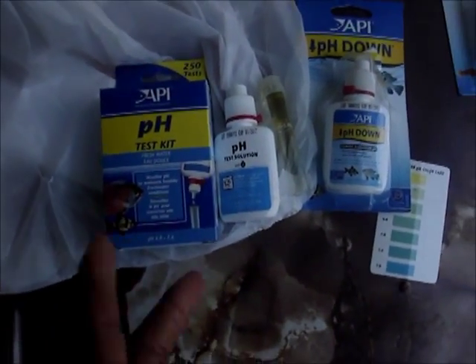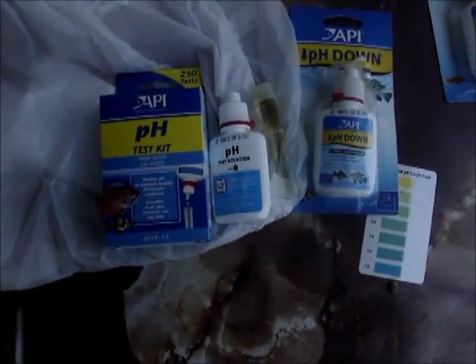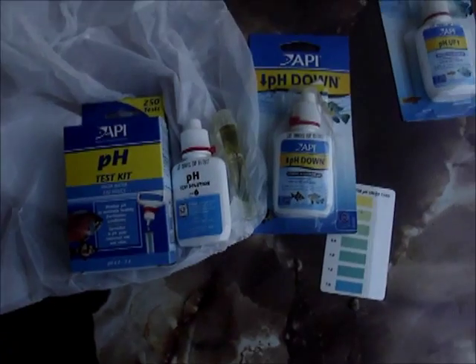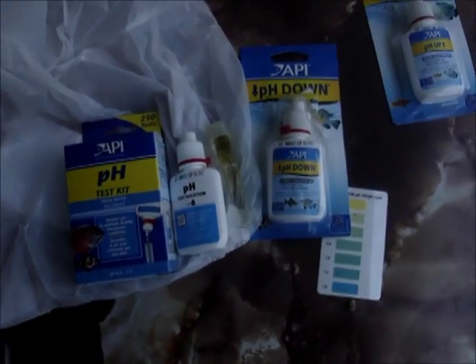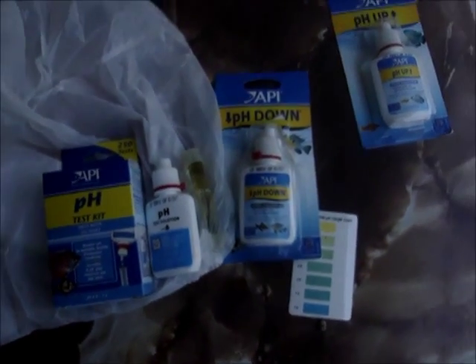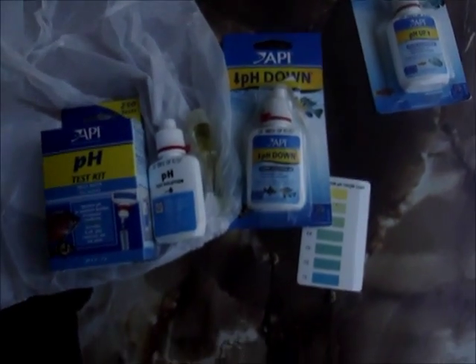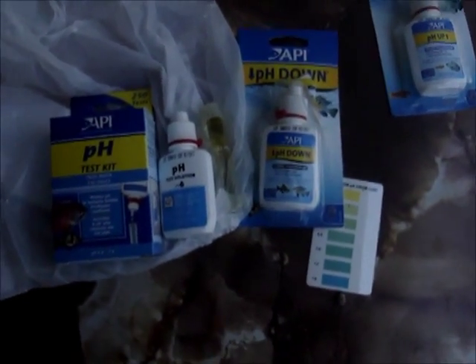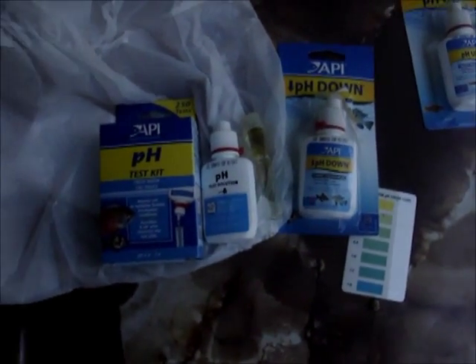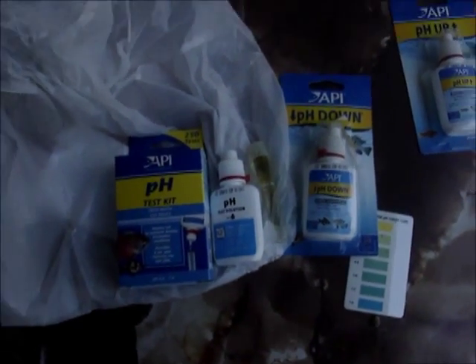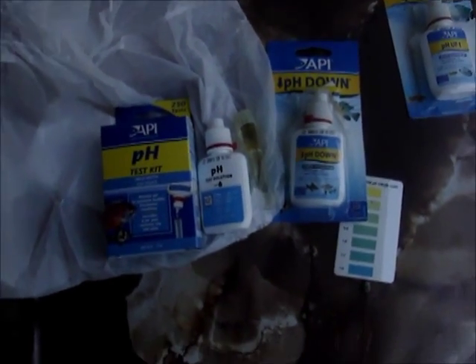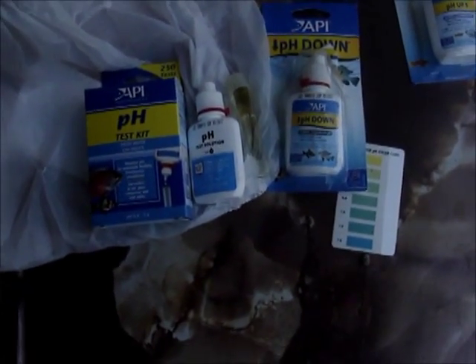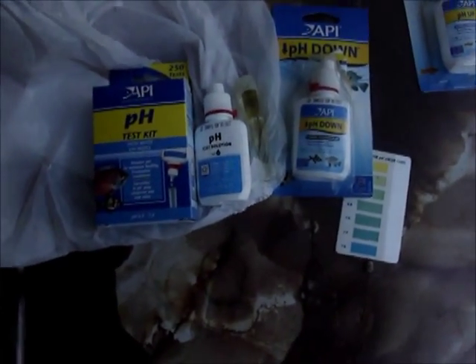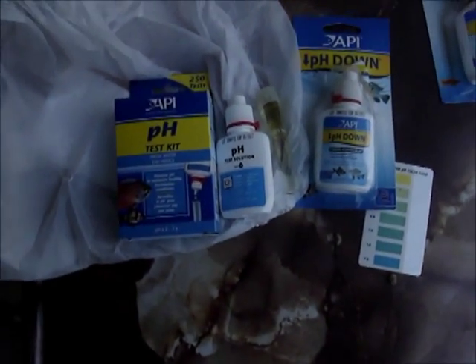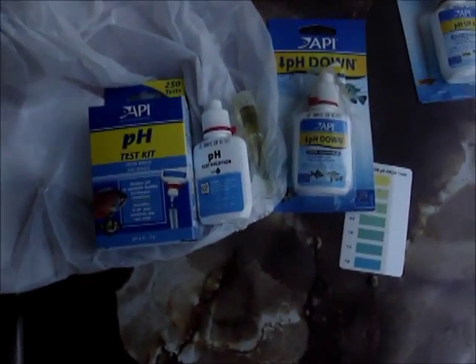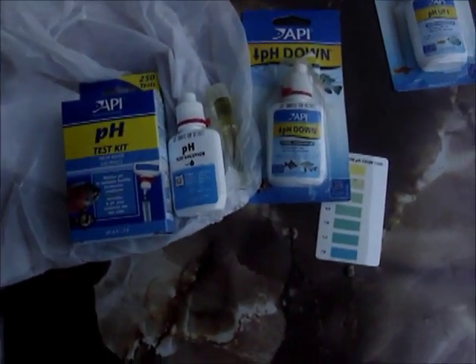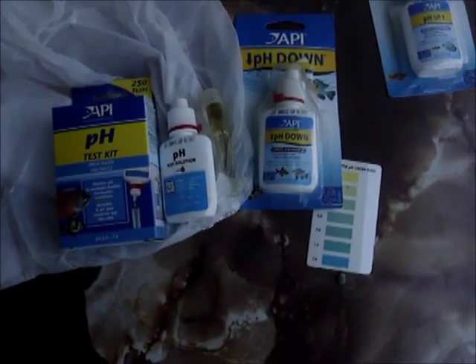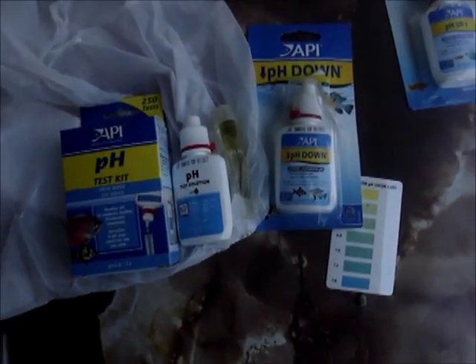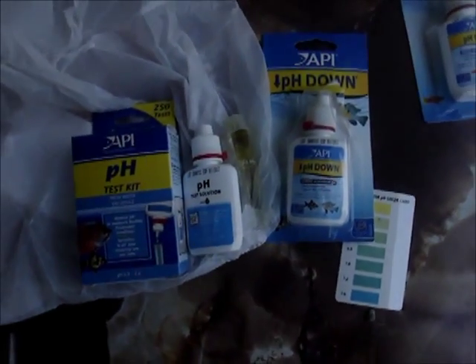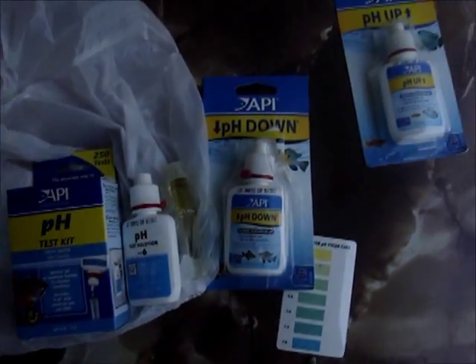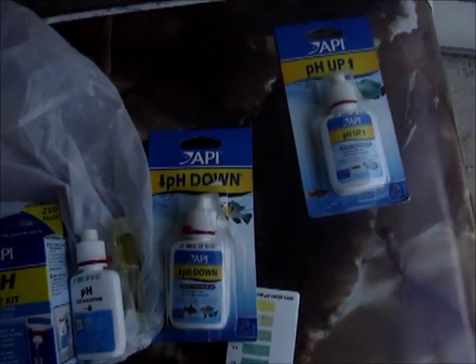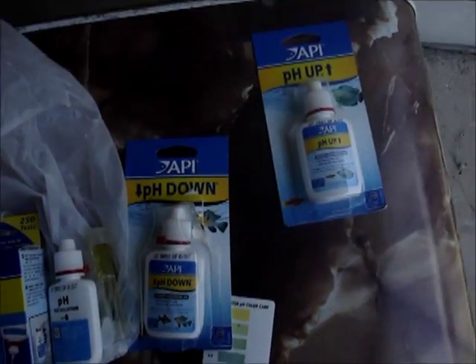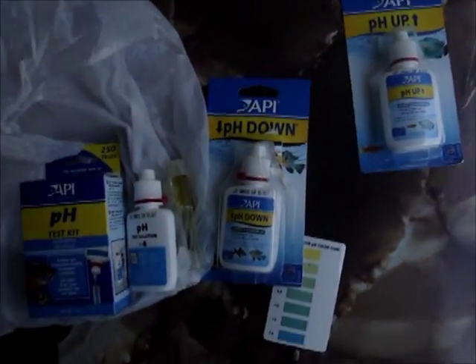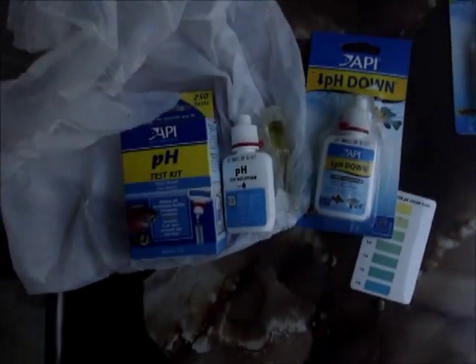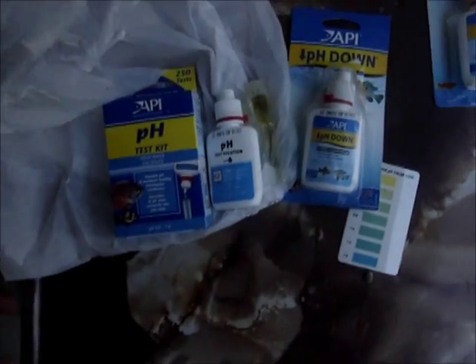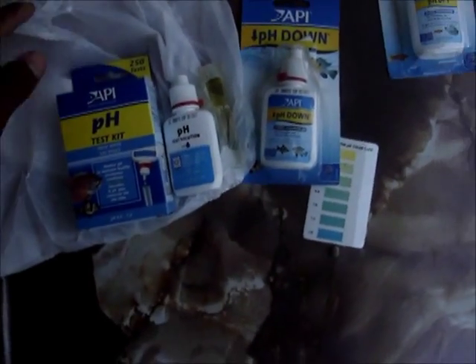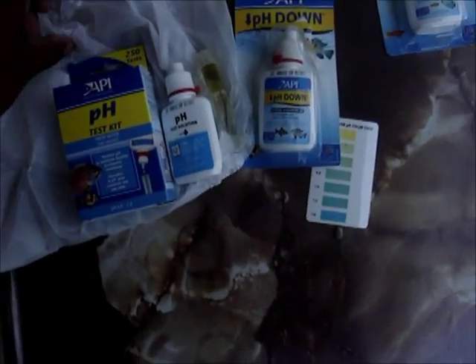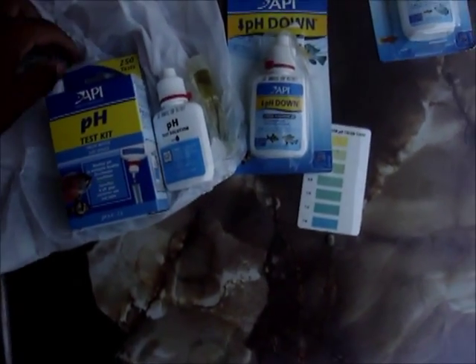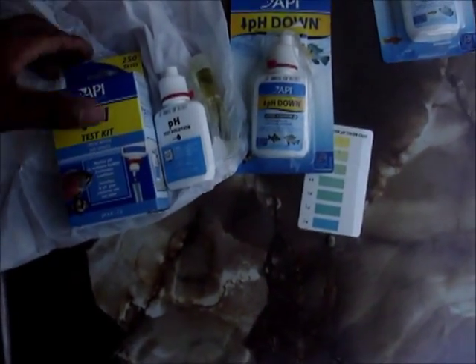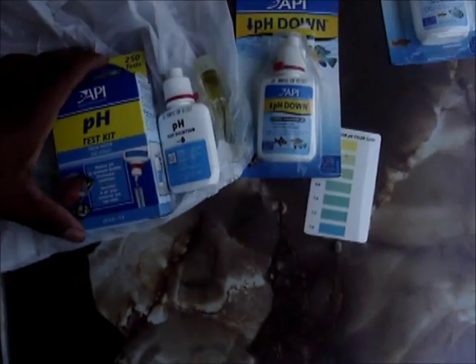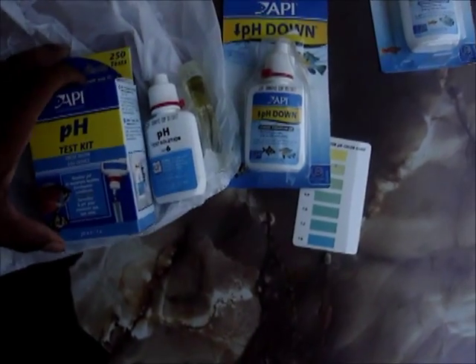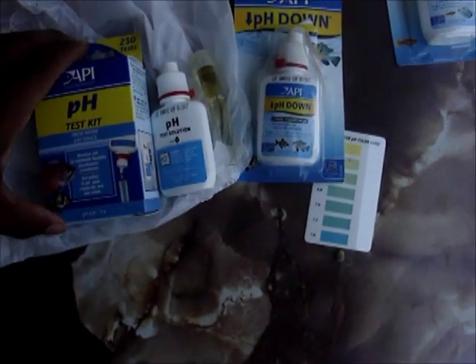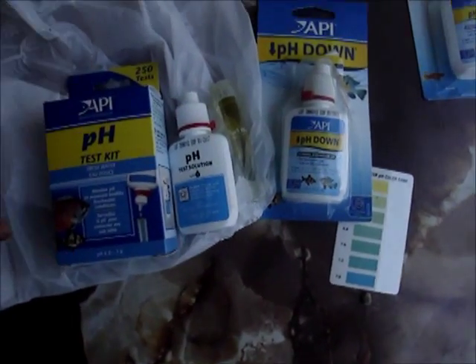I went to my local pet store and I went to the fish department, asked them for some pH testing kits and some up and down so I can control the pH. And these are what they gave me.